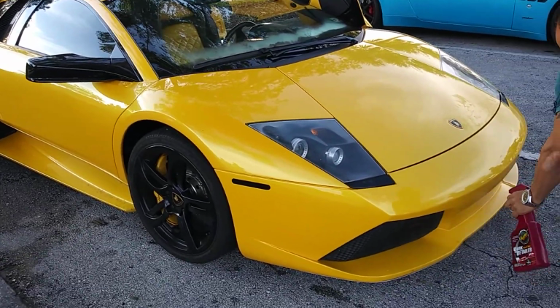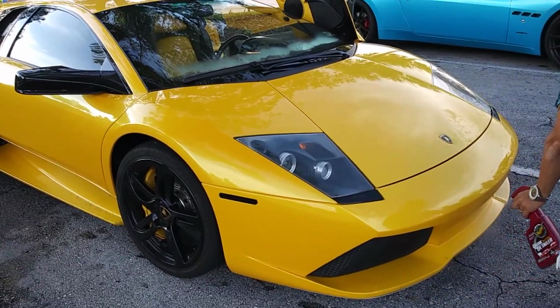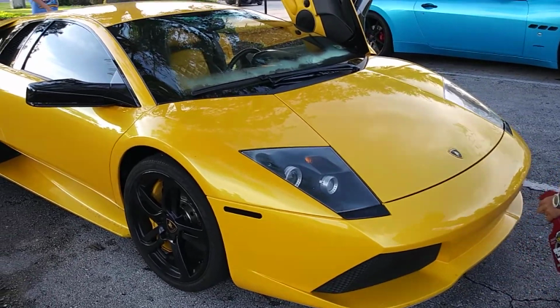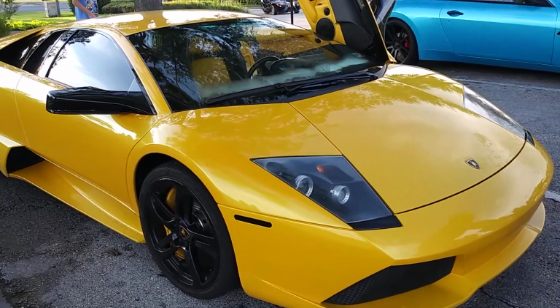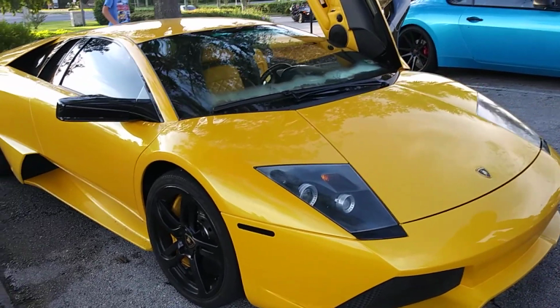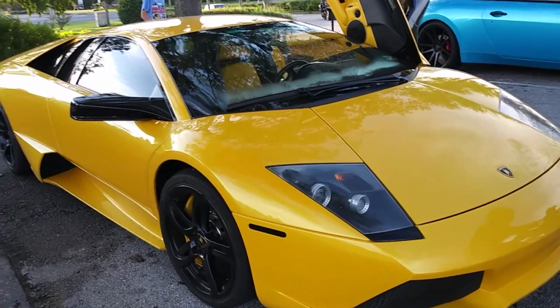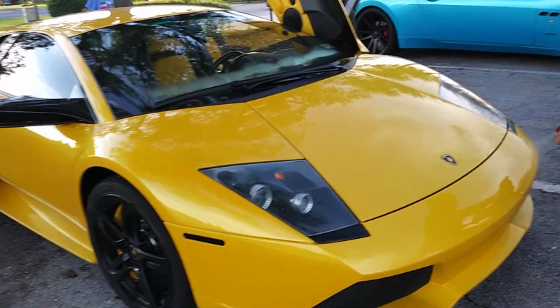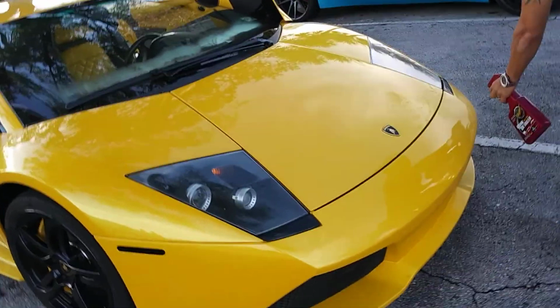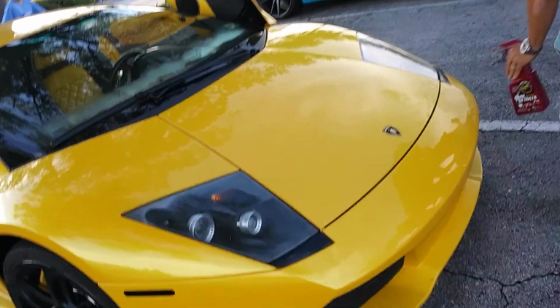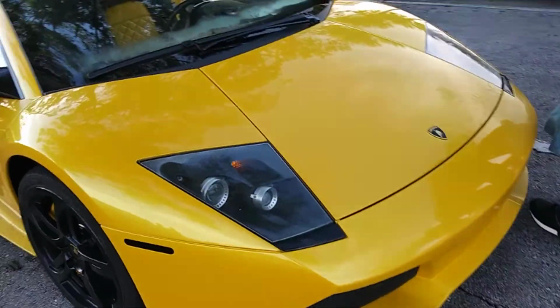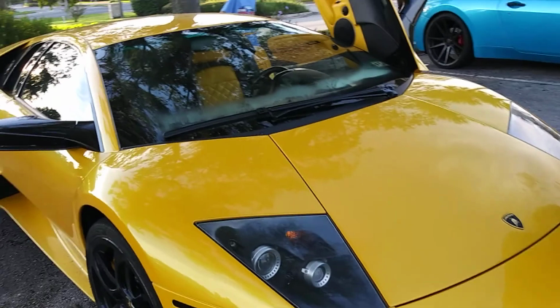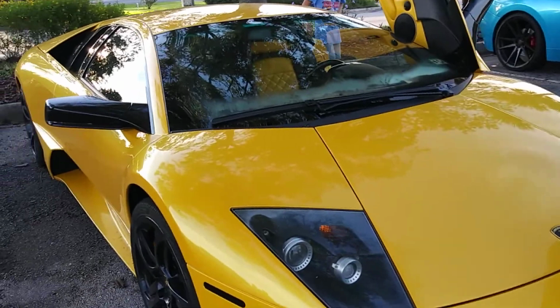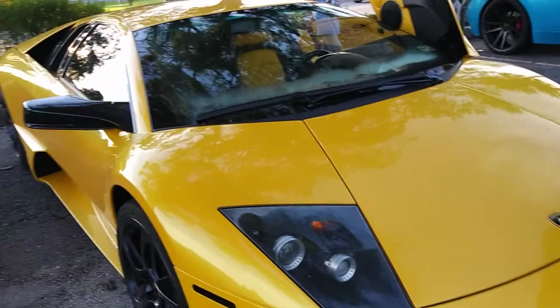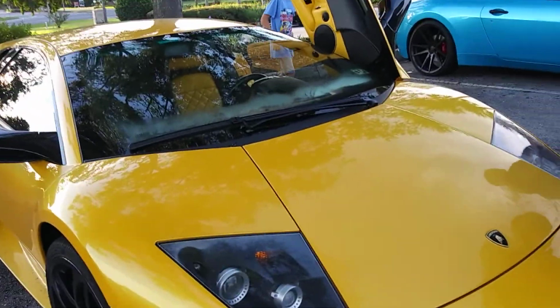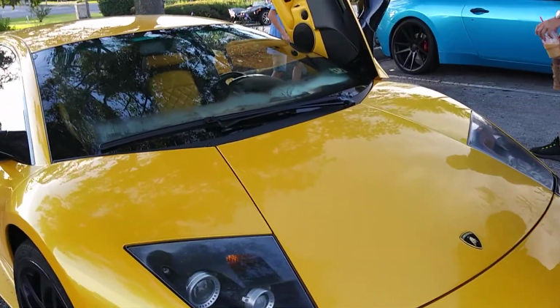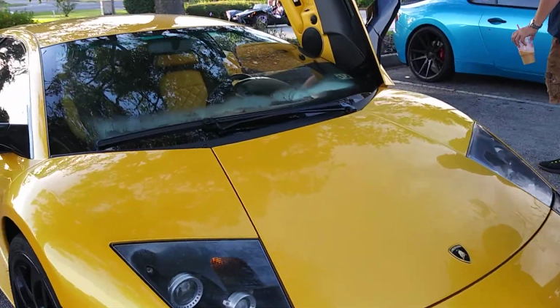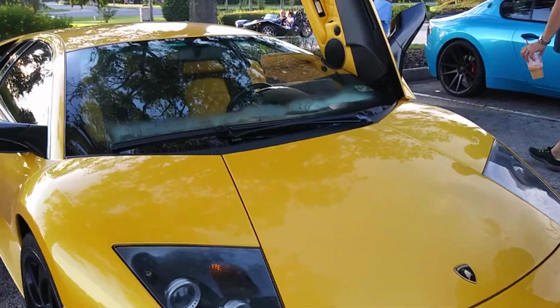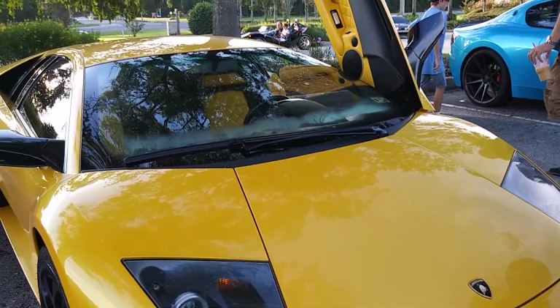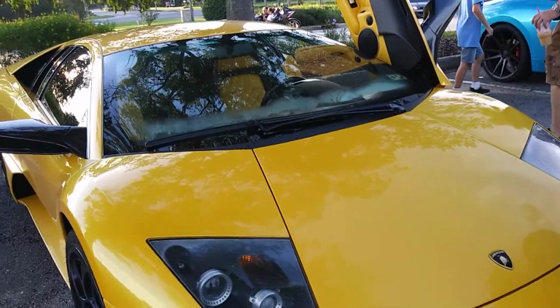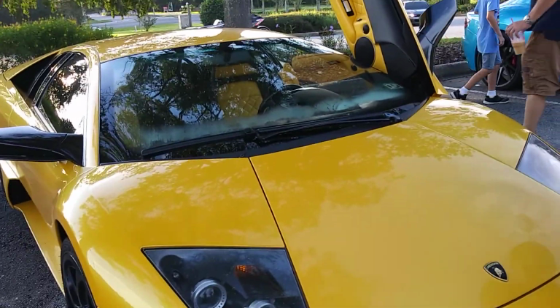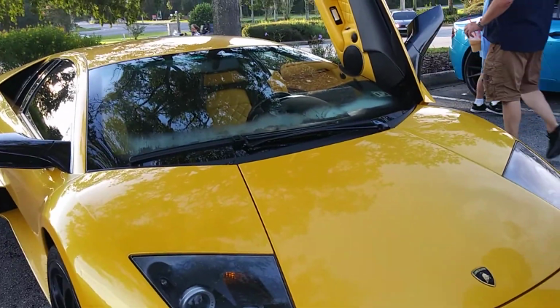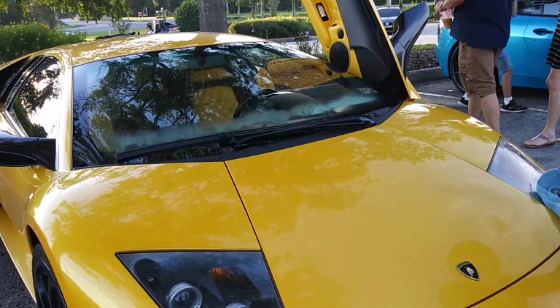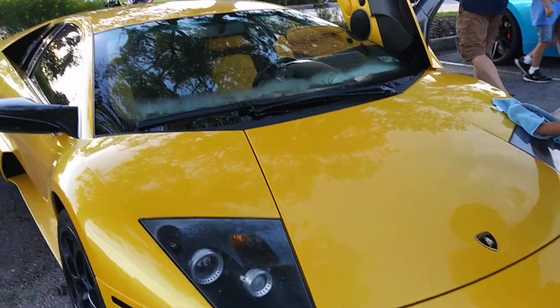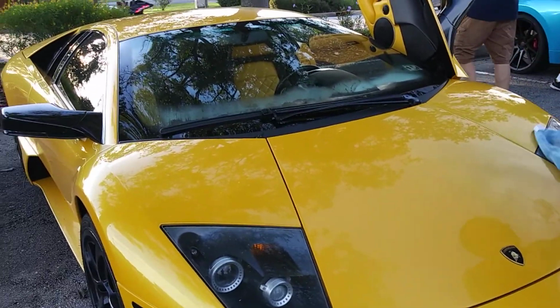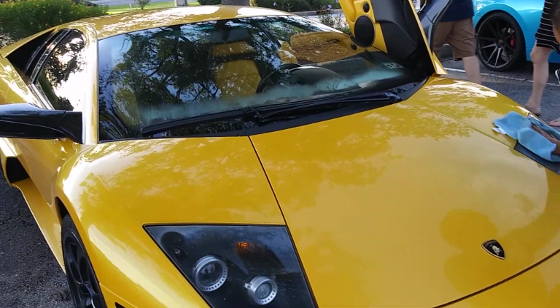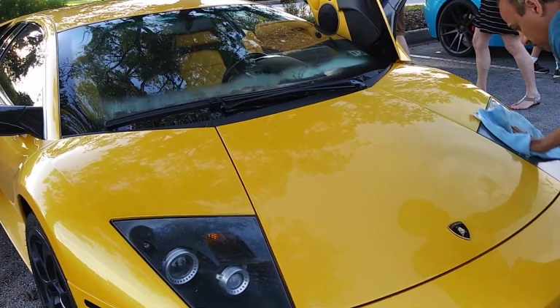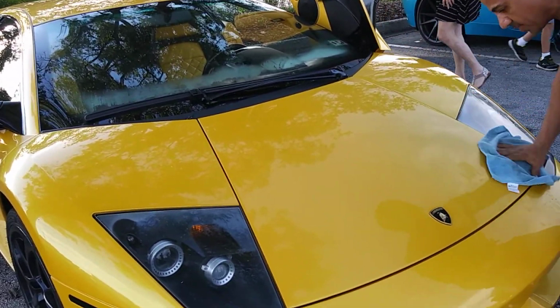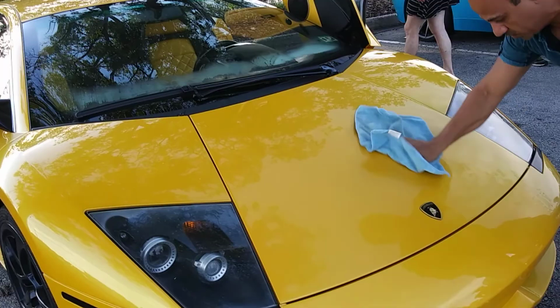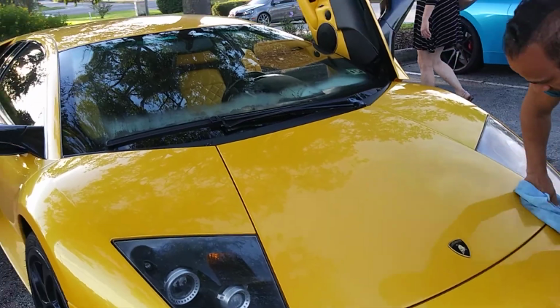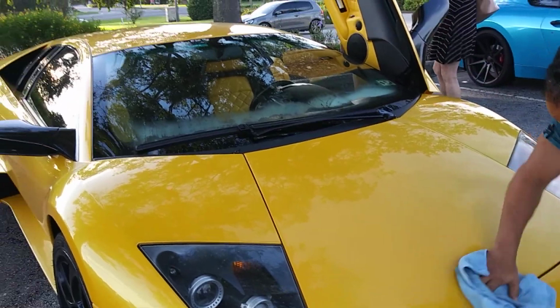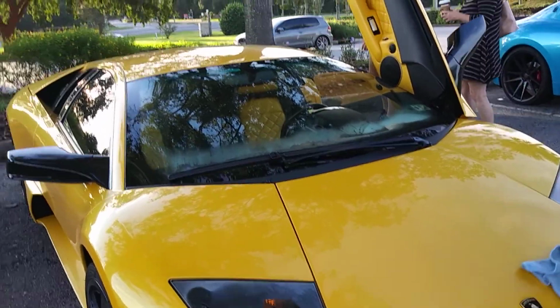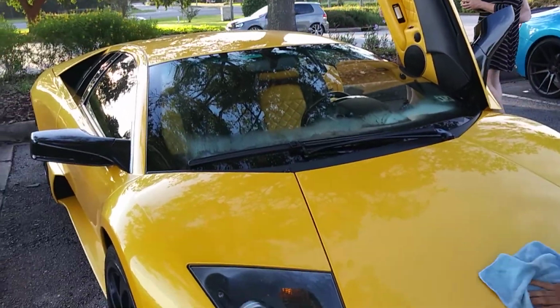That's a beautiful car - second McLaren that I've ever seen in person. I can't believe how low and wide they are. That's what's so amazing about them.